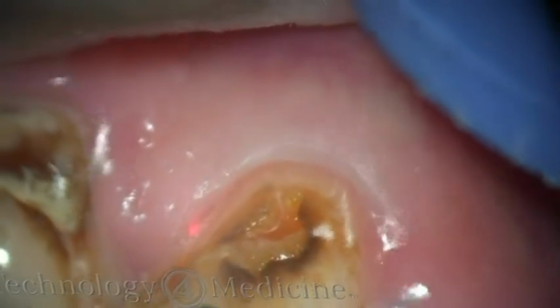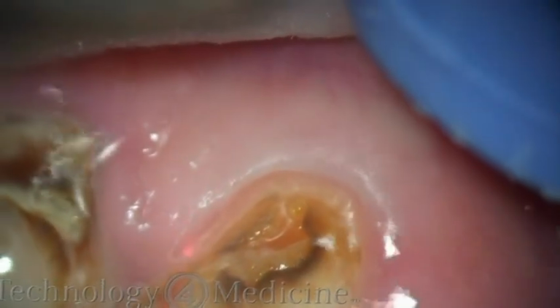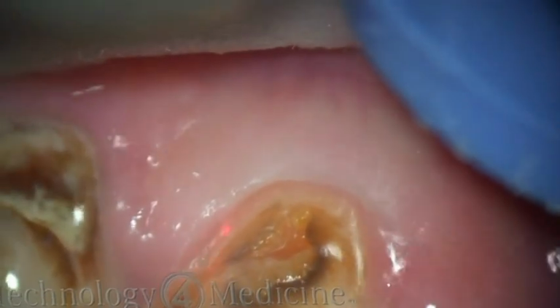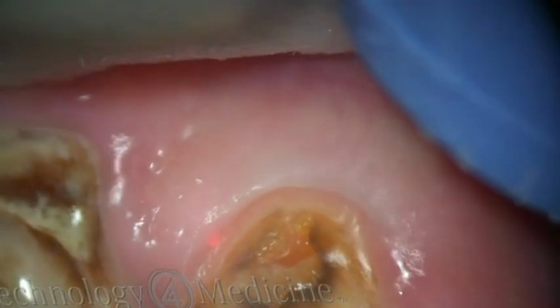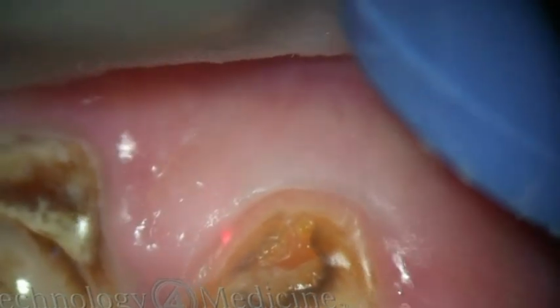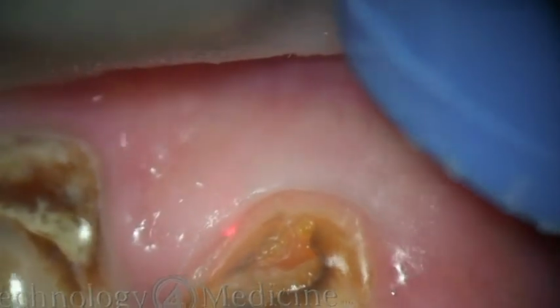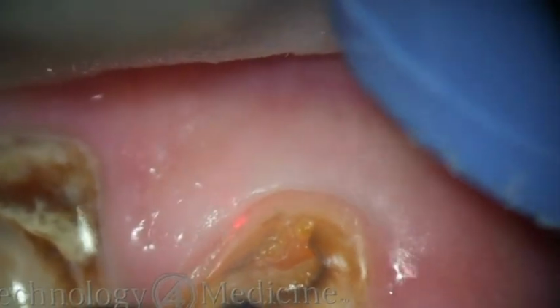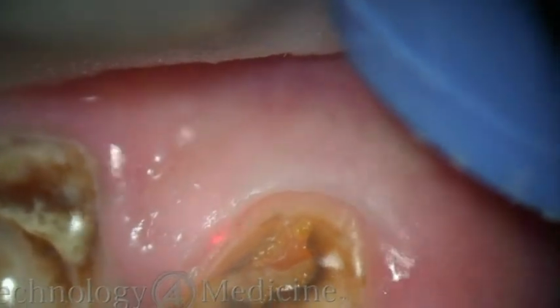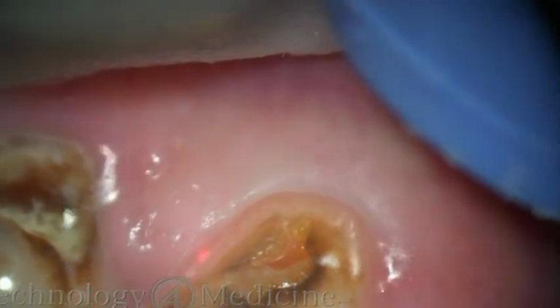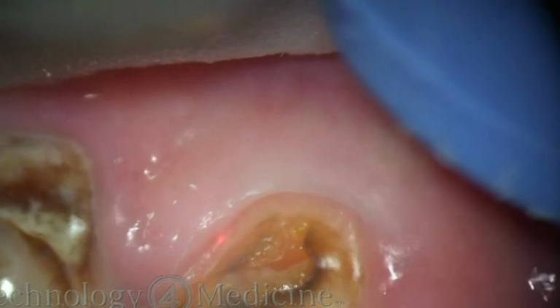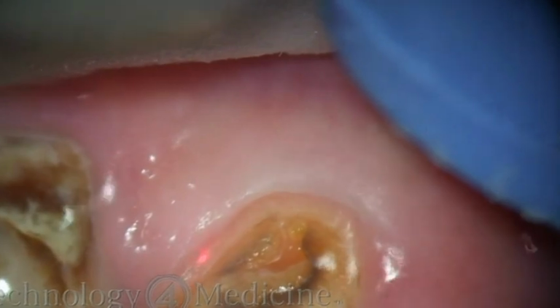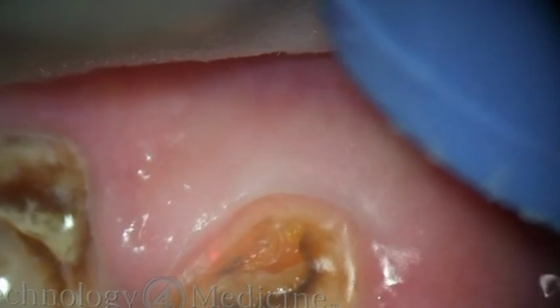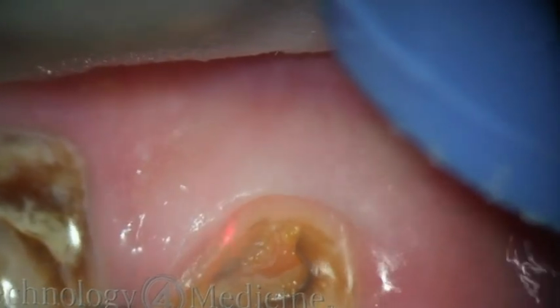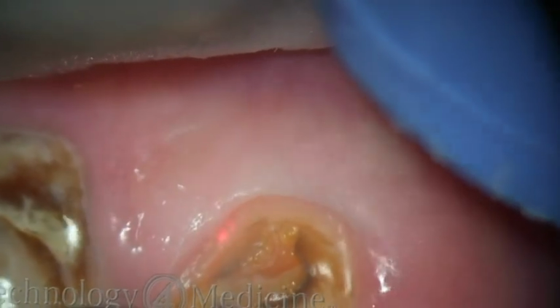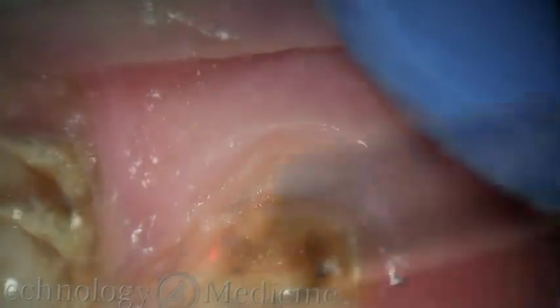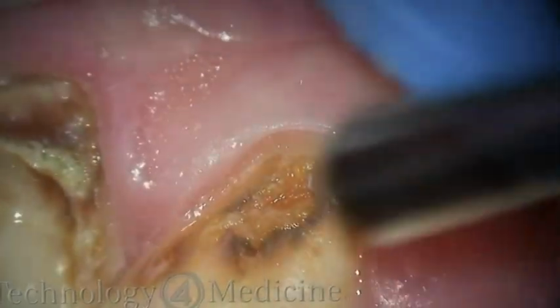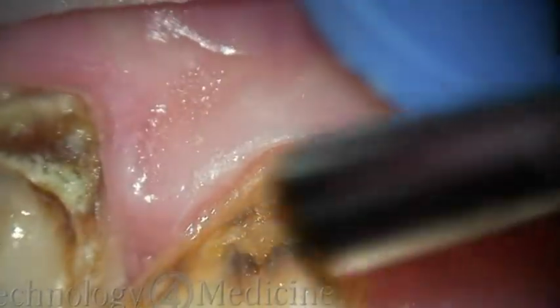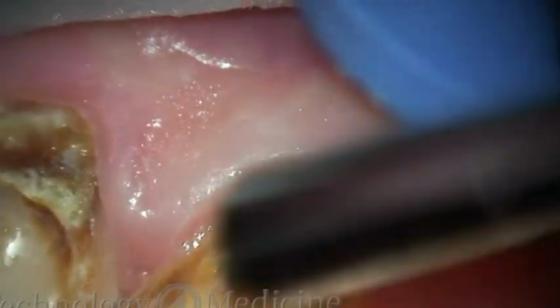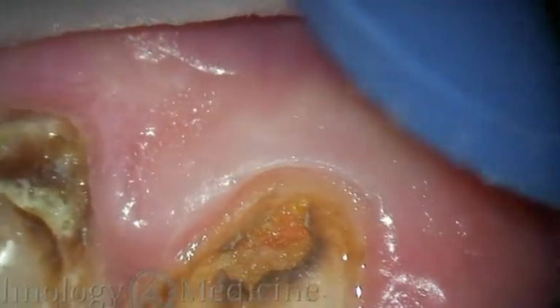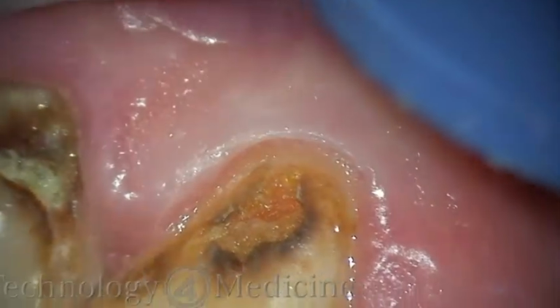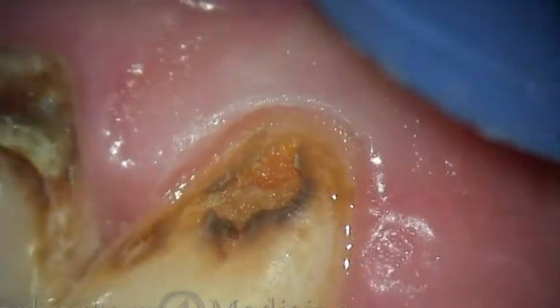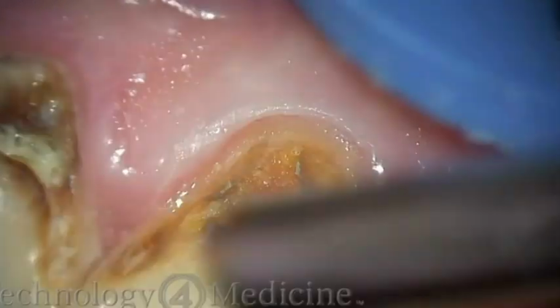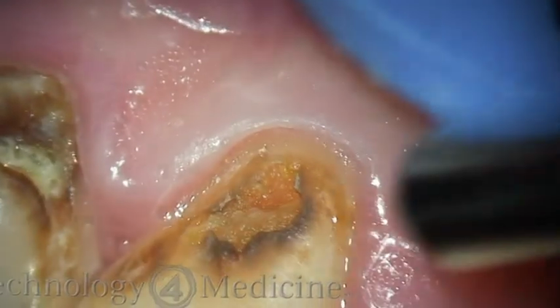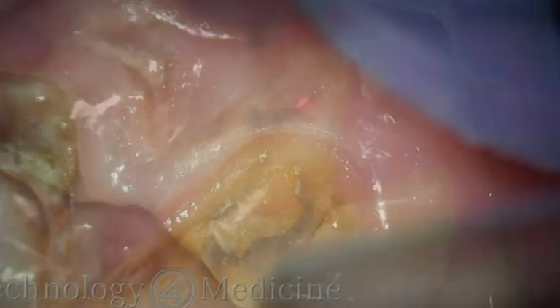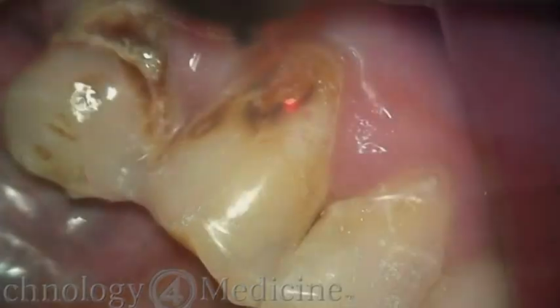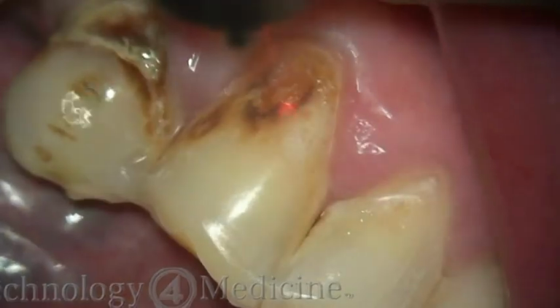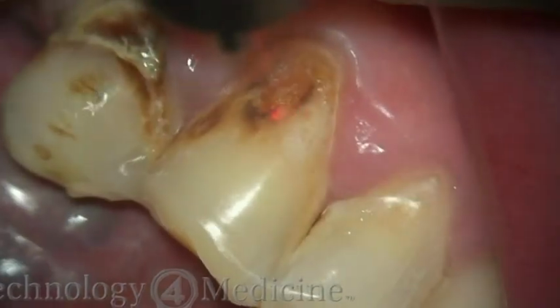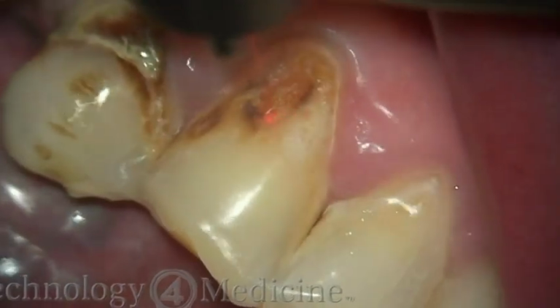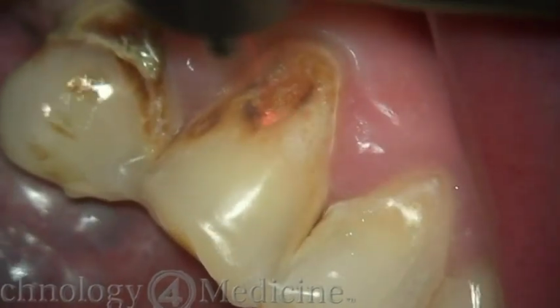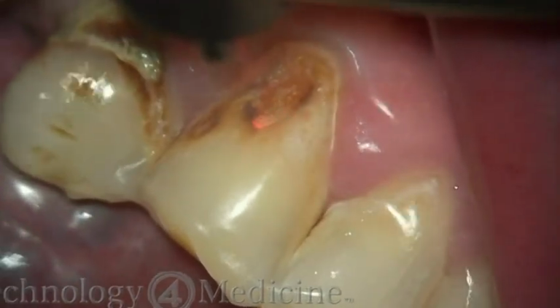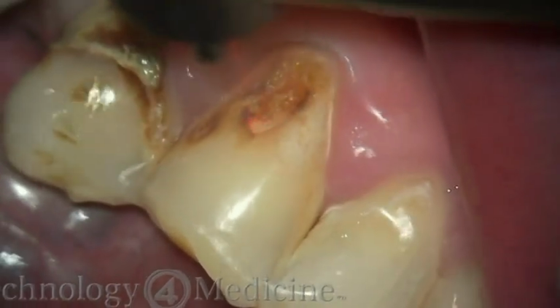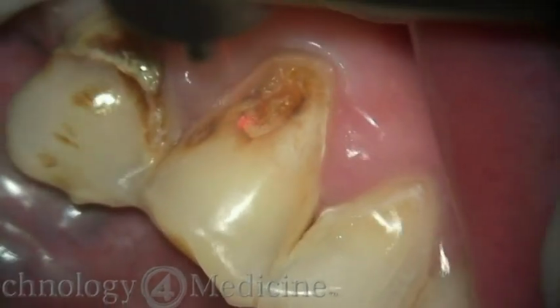I hardly ever use a topical or local anesthetic when I'm performing these procedures. You just don't need to with the 1000 microsecond pulse duration. You can see I have a nice heme-free field.